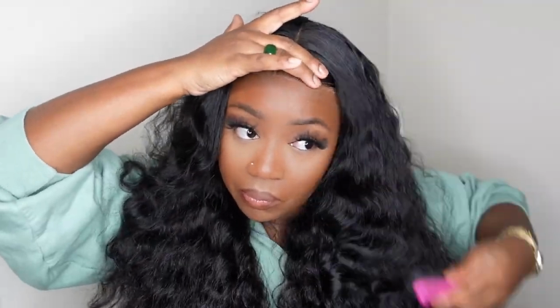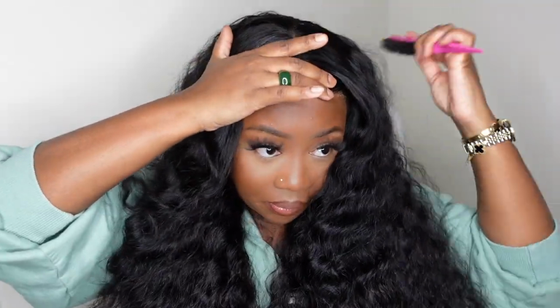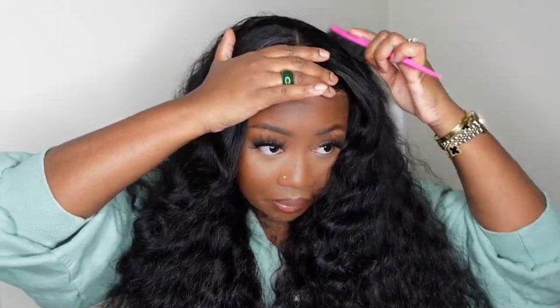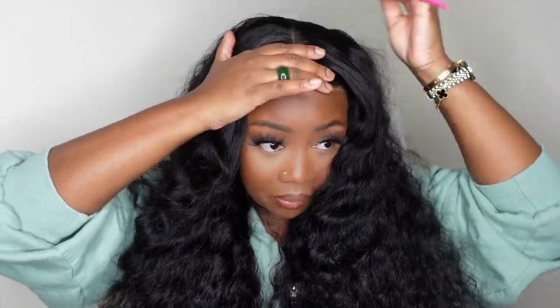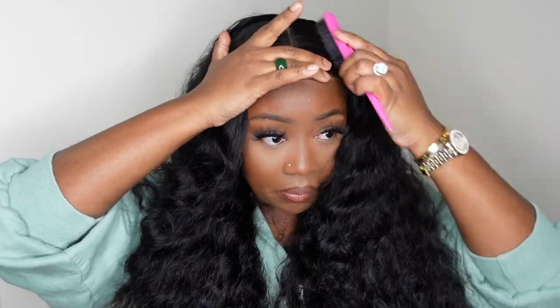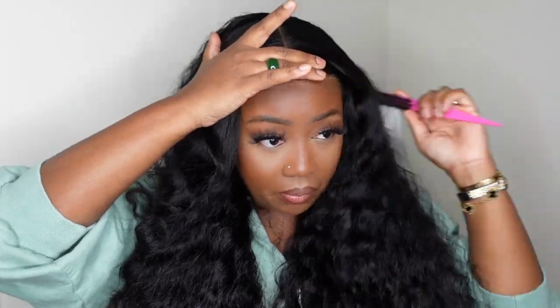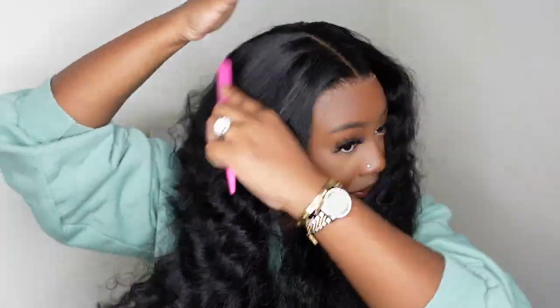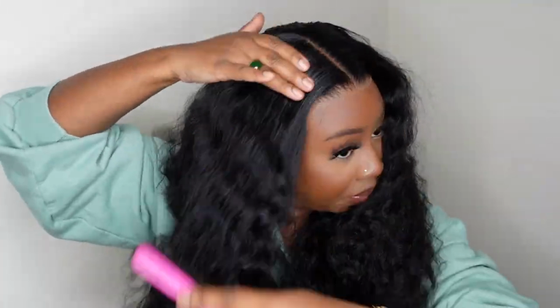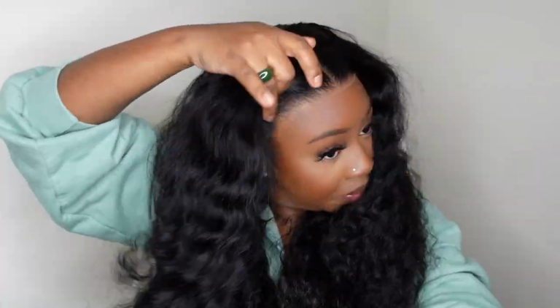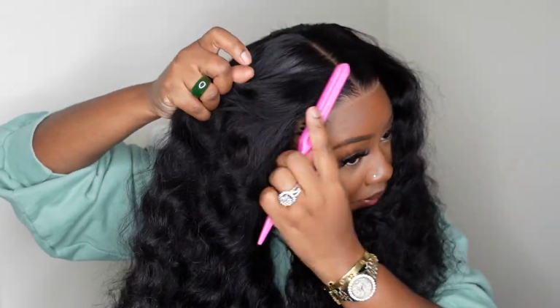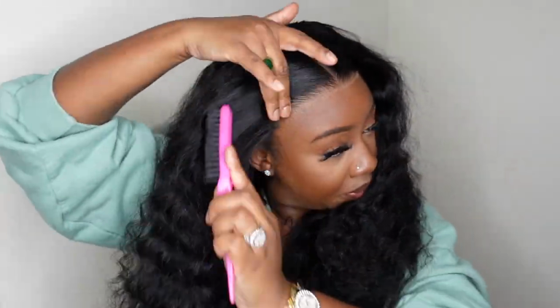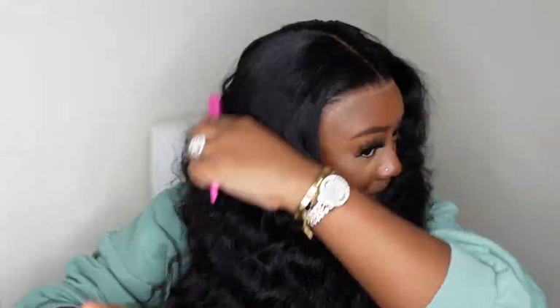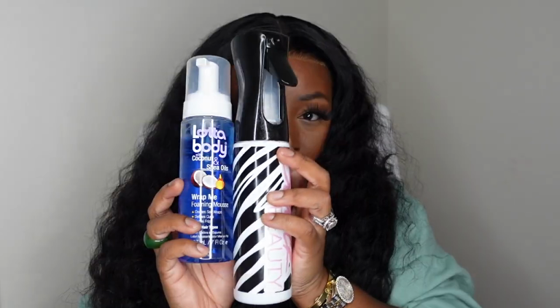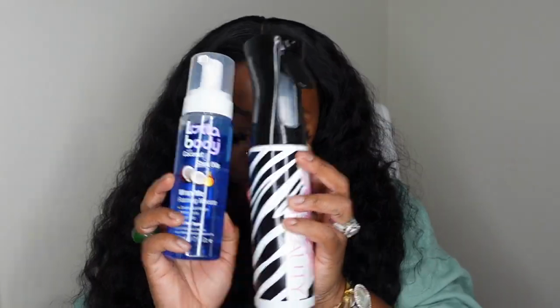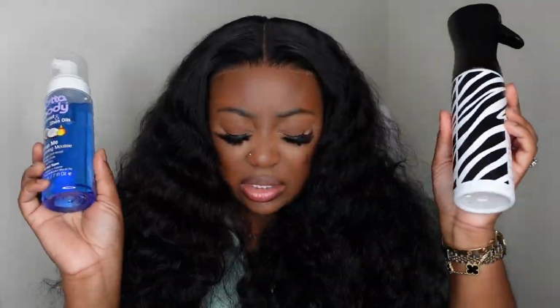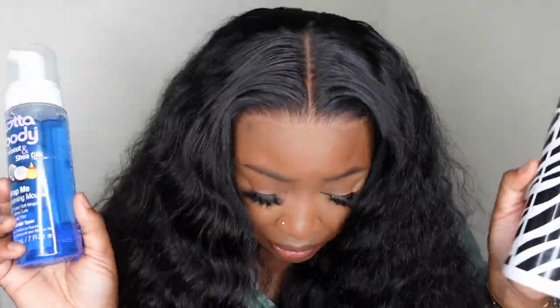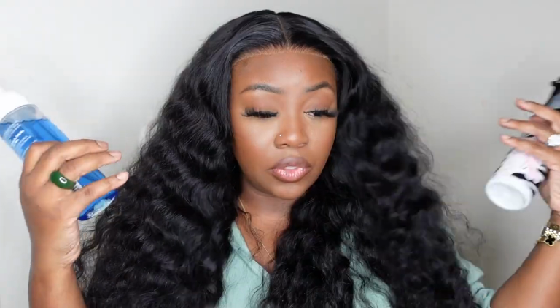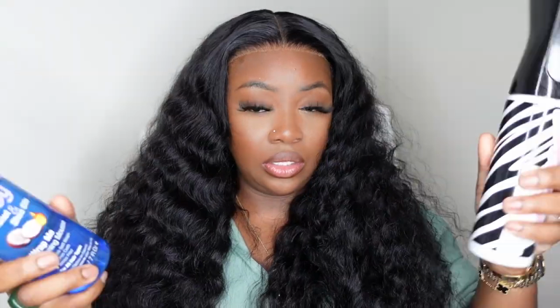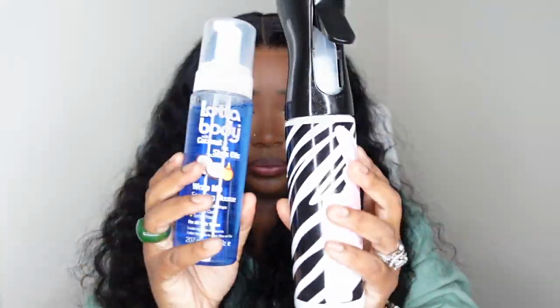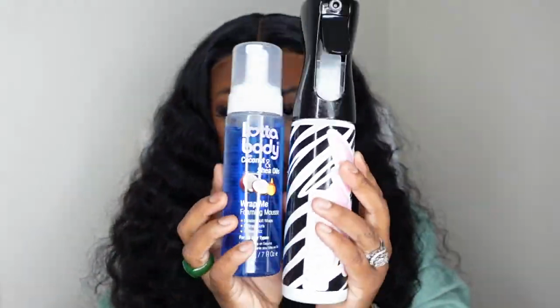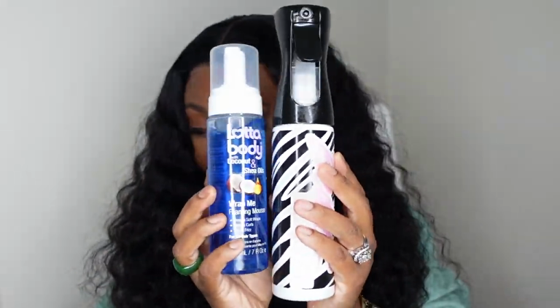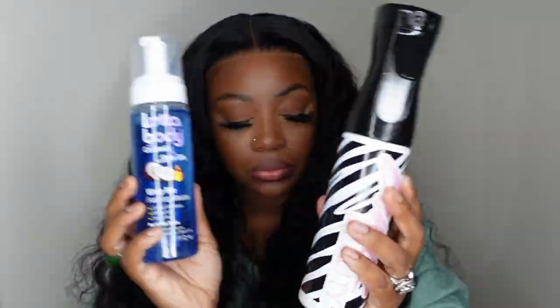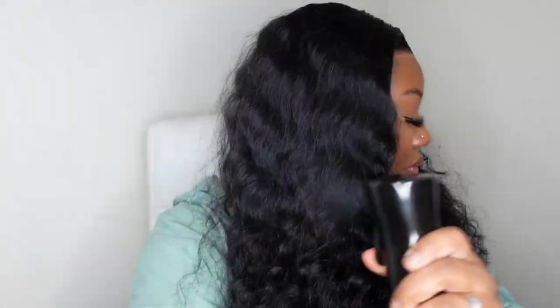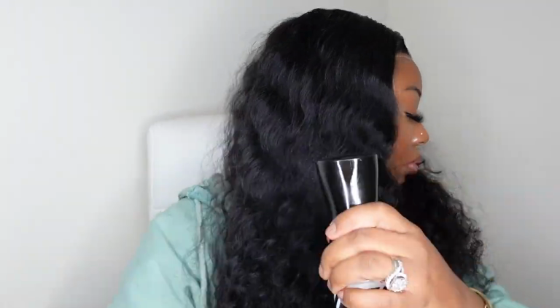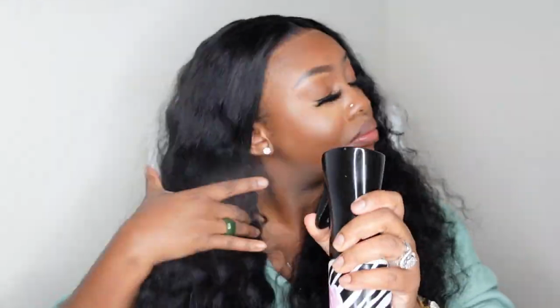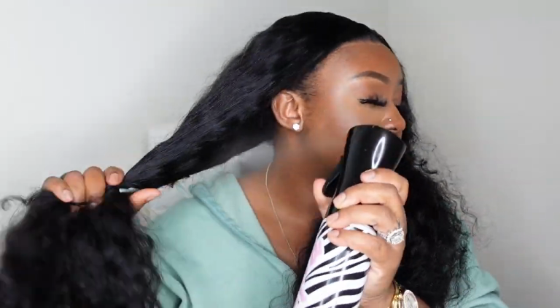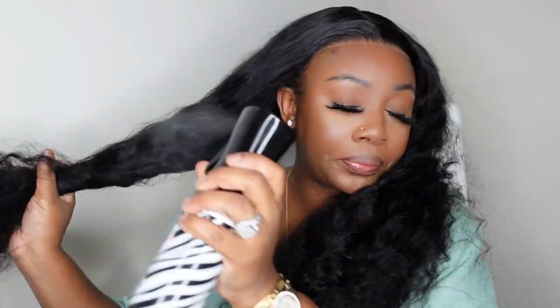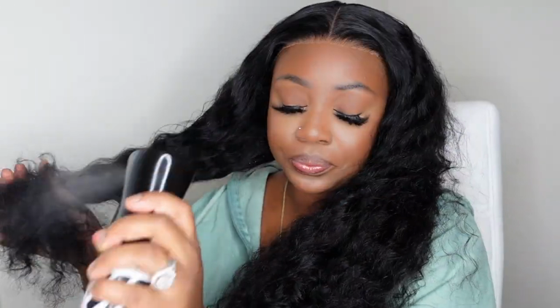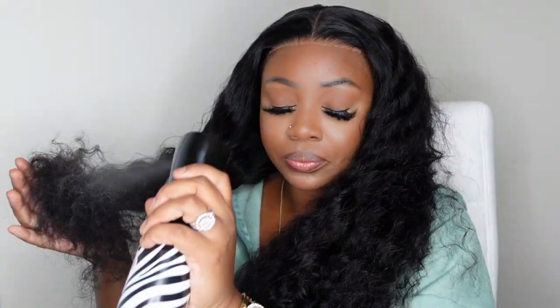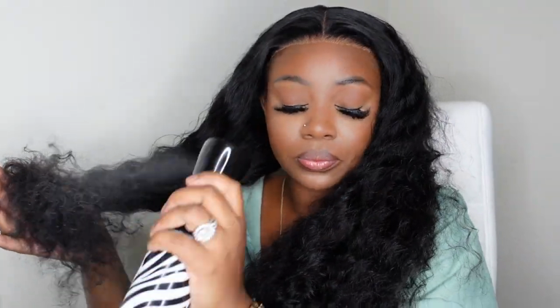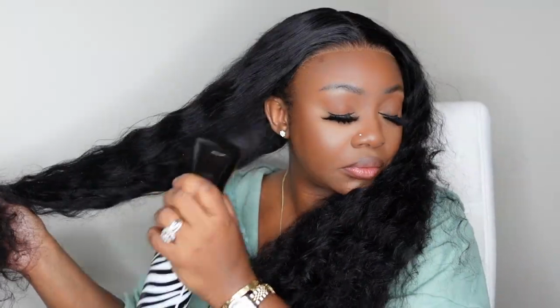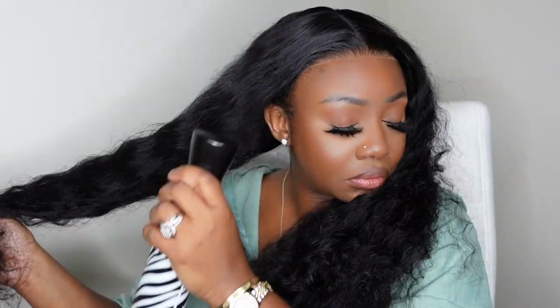Here I'm just adding a little bit of wax stick. Although we are not doing the dynamic duo today, I still like to add the wax to cancel out any flyaways and just to lay the hair a little bit more.